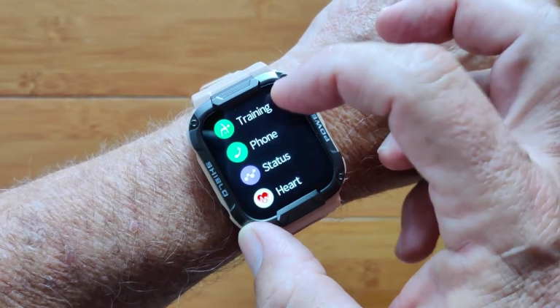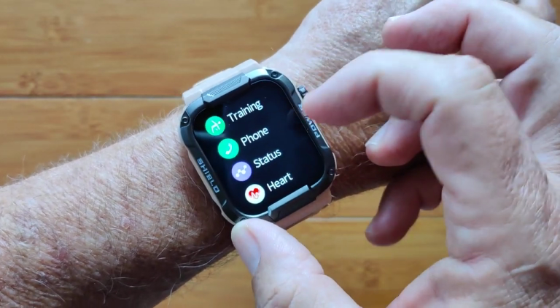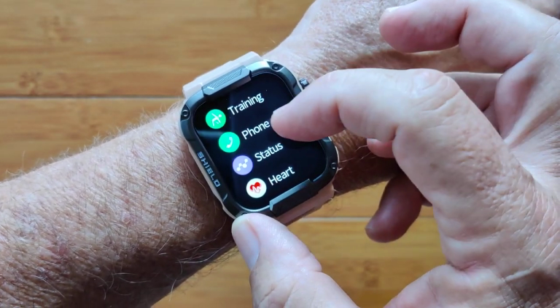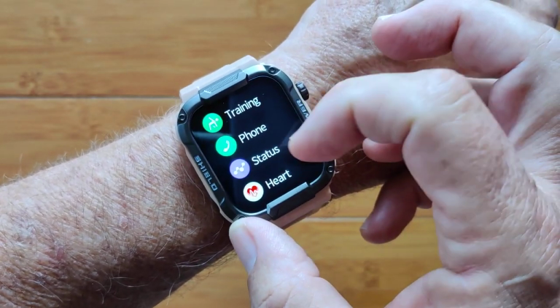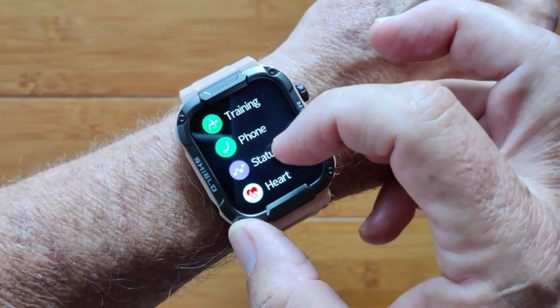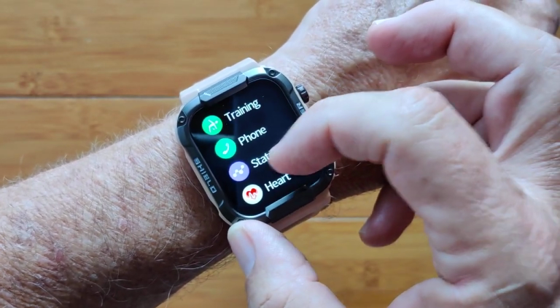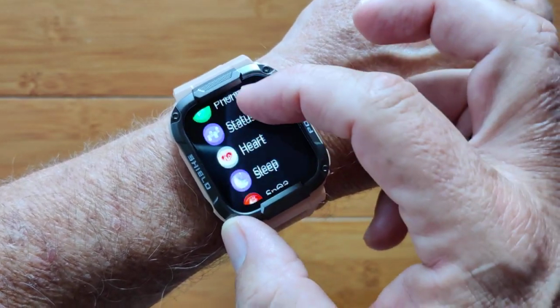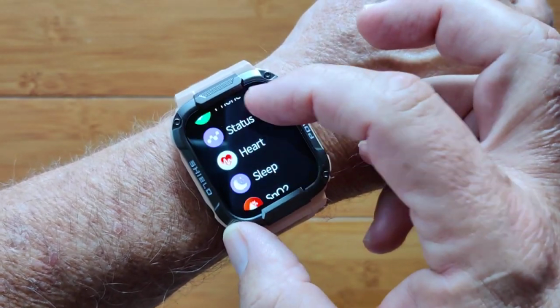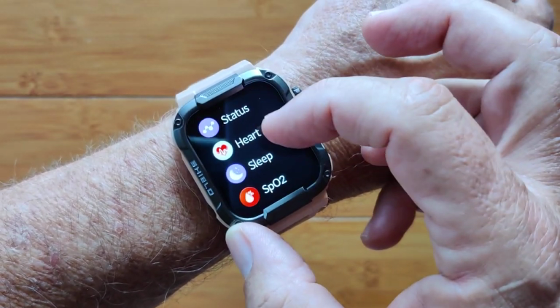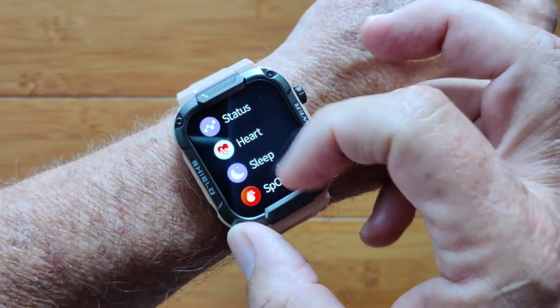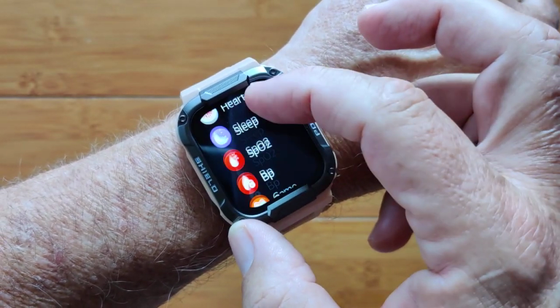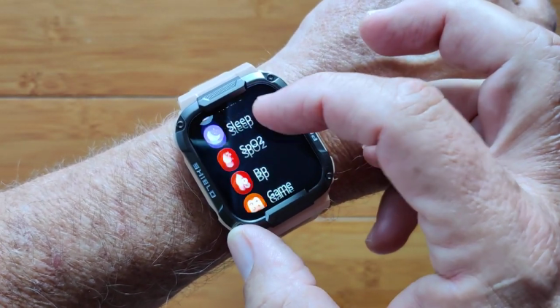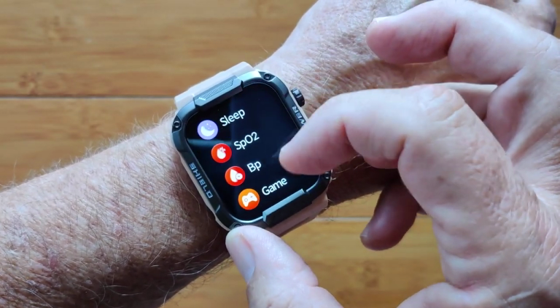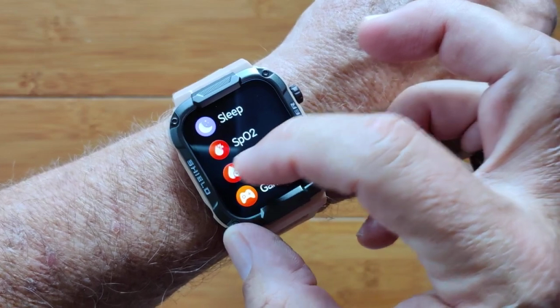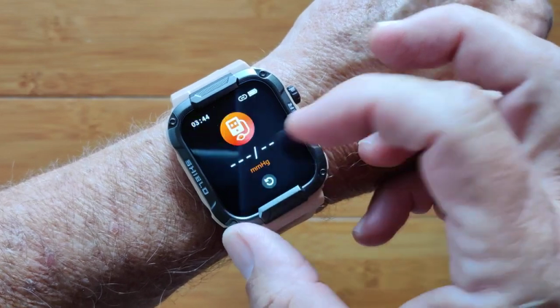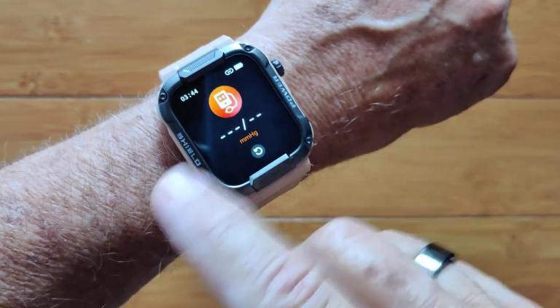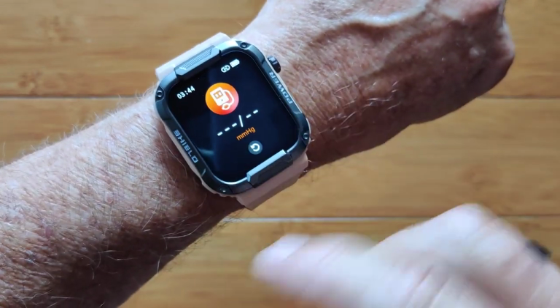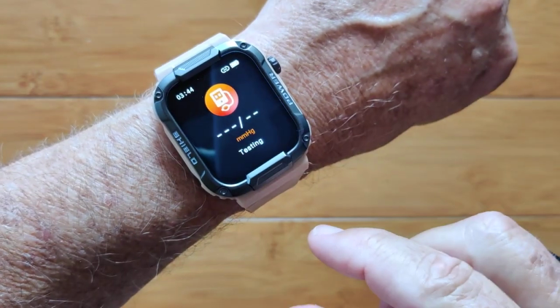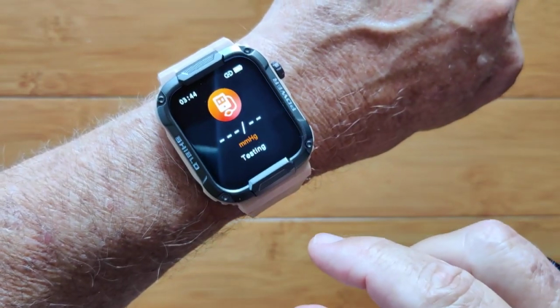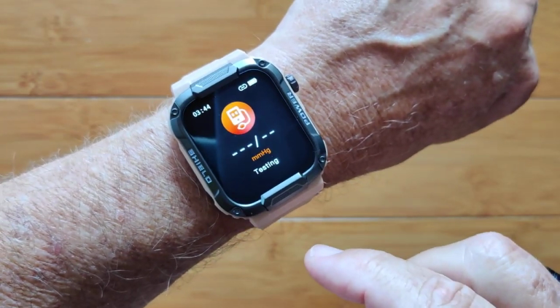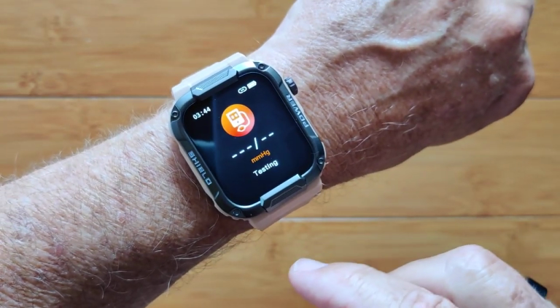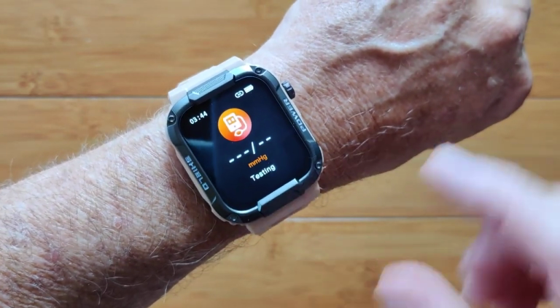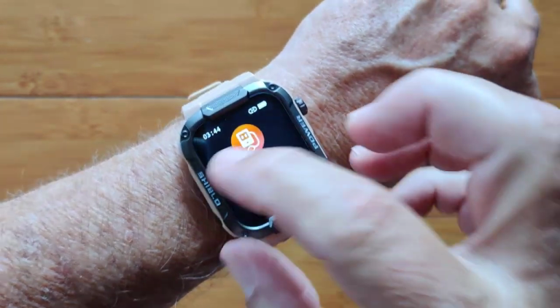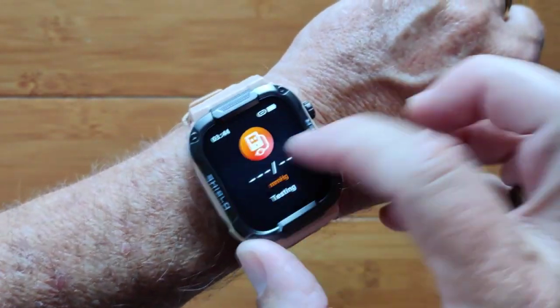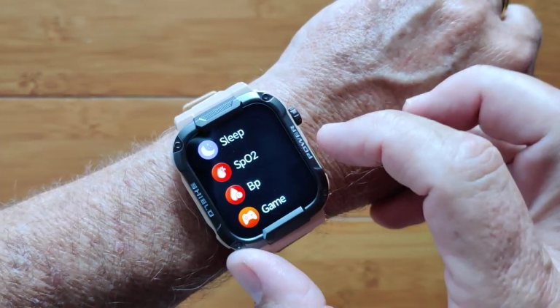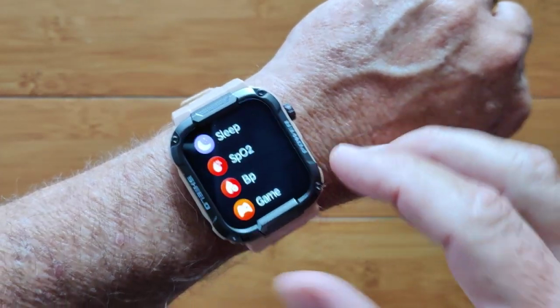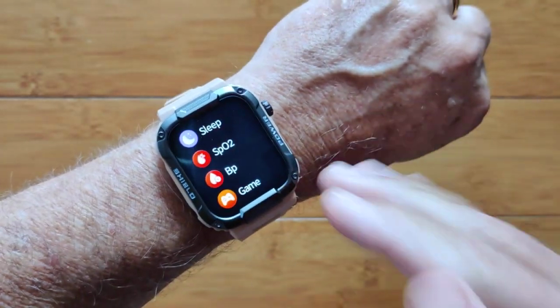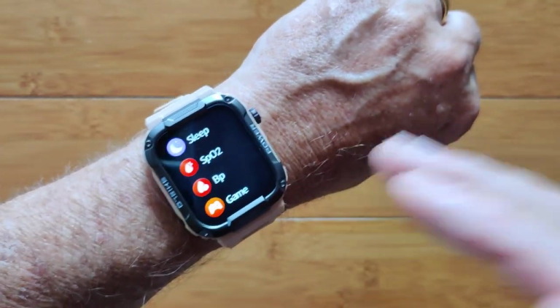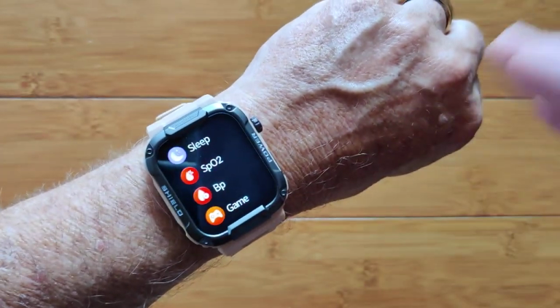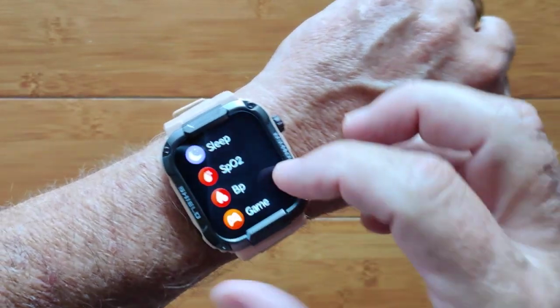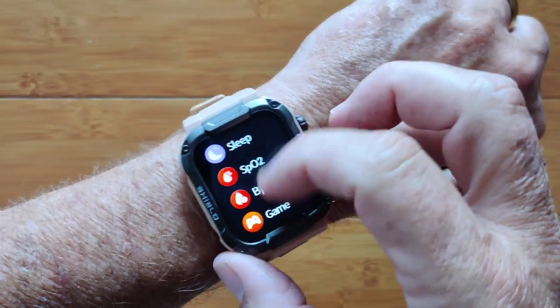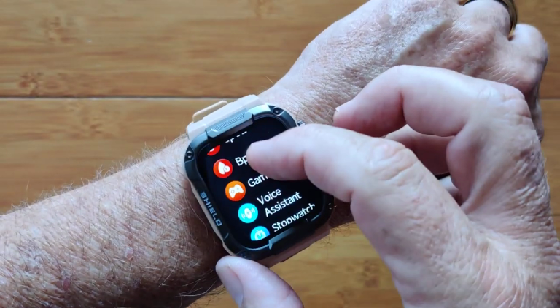That's your training section. You've got your heart rate and everything else we've looked at. You can even do blood pressure on this one as well — that's built into it, but it's instantaneous, not continuous.